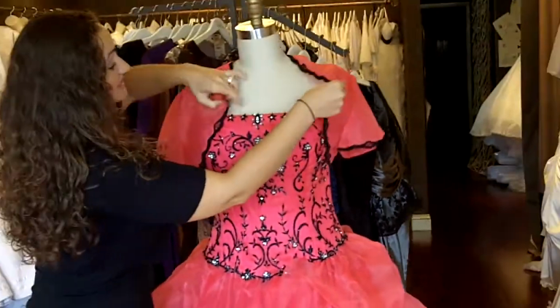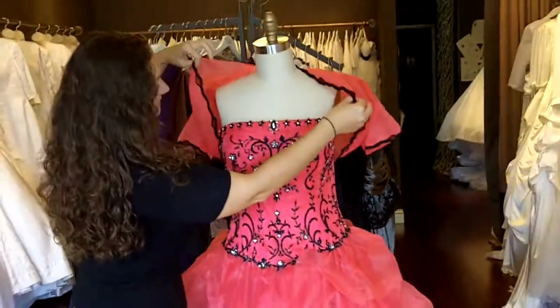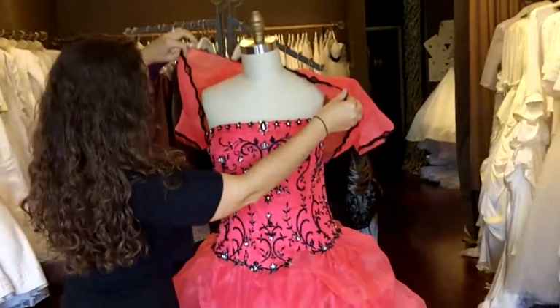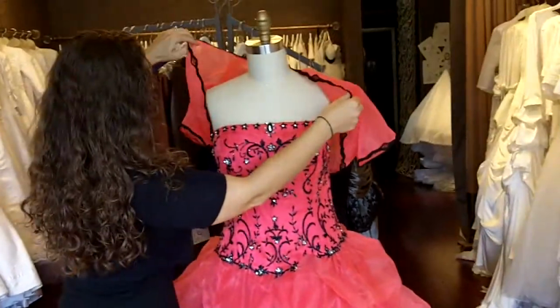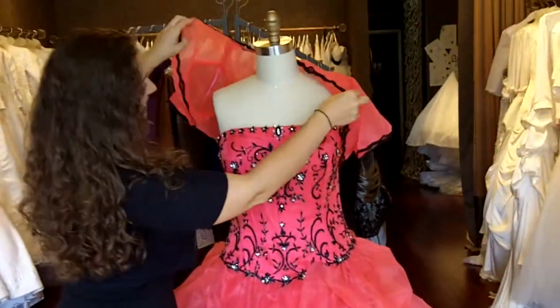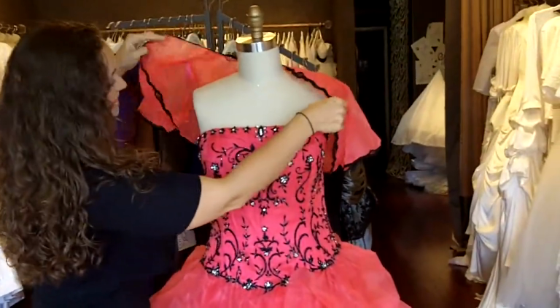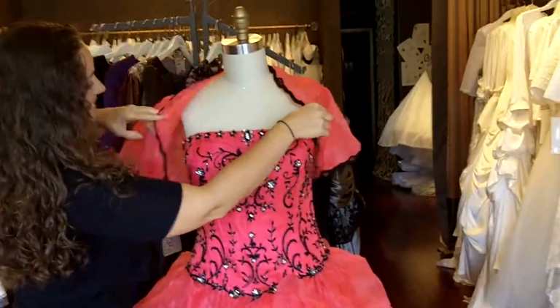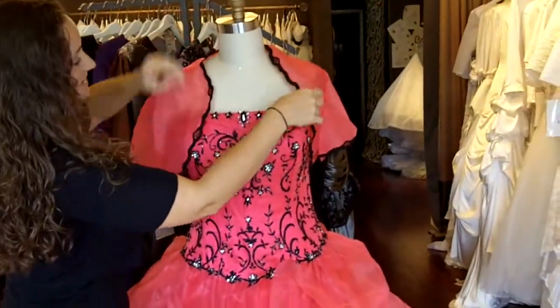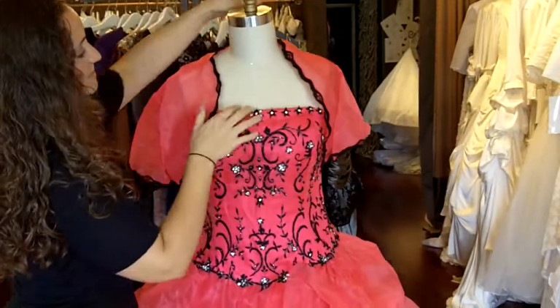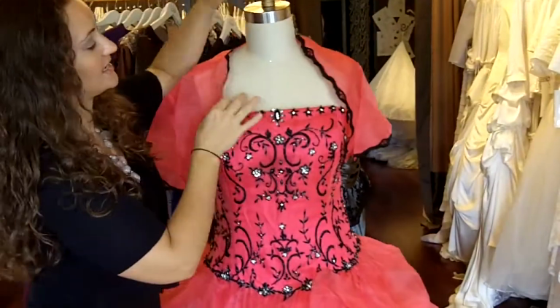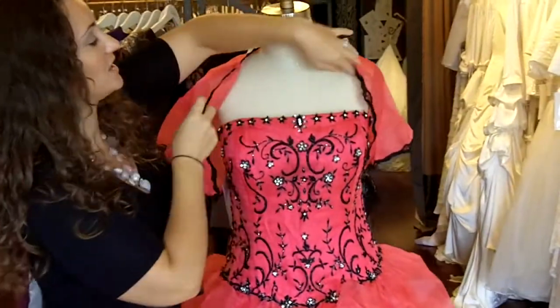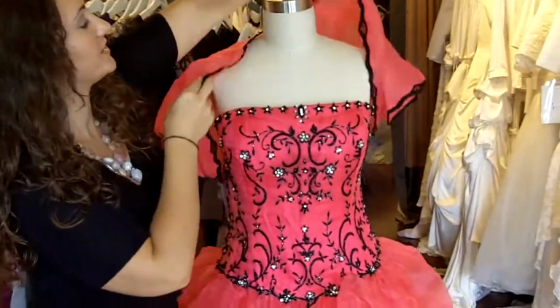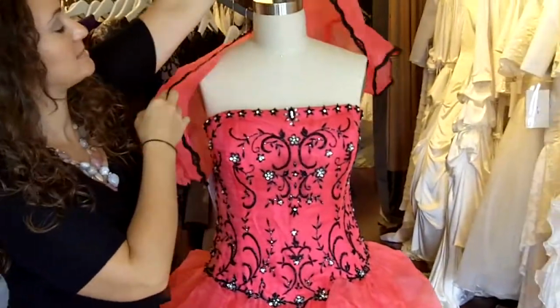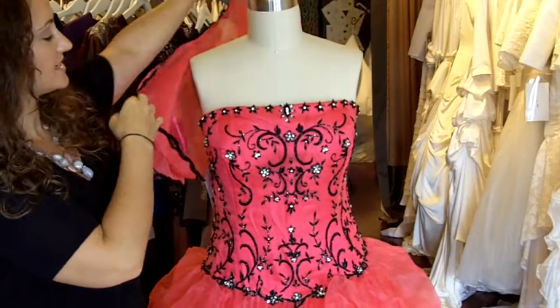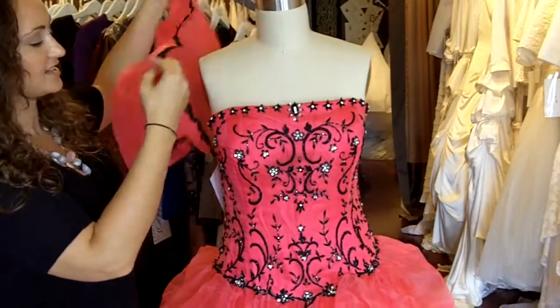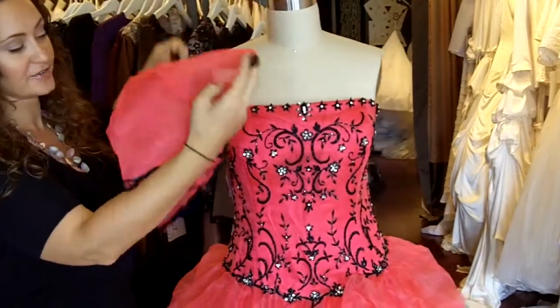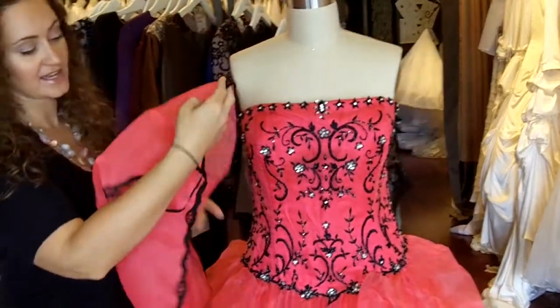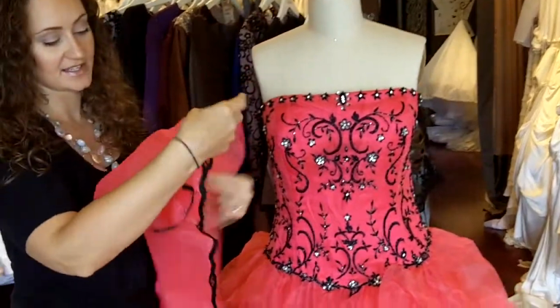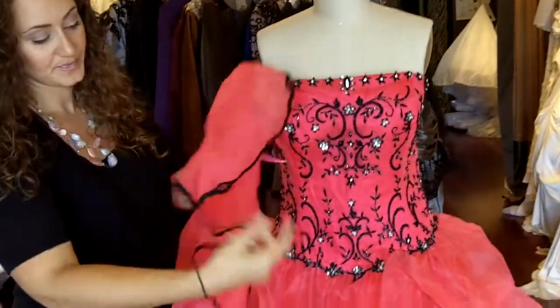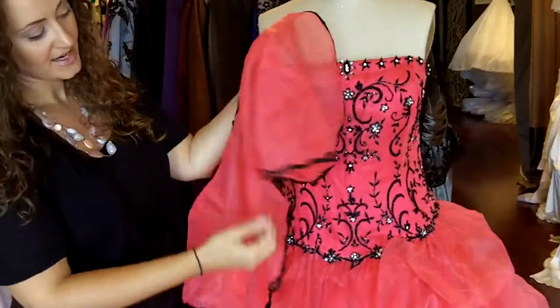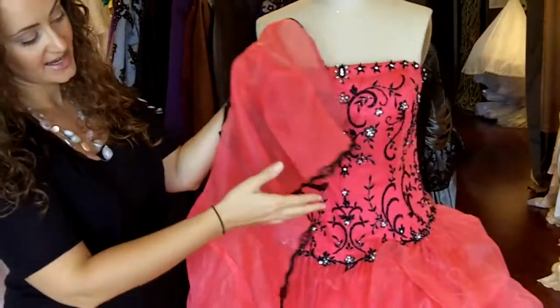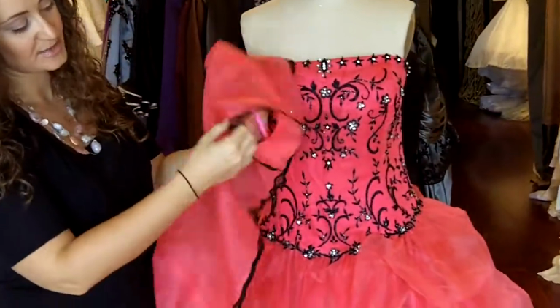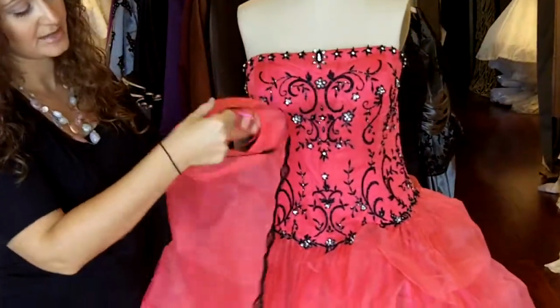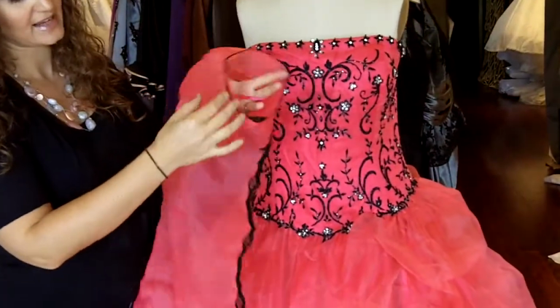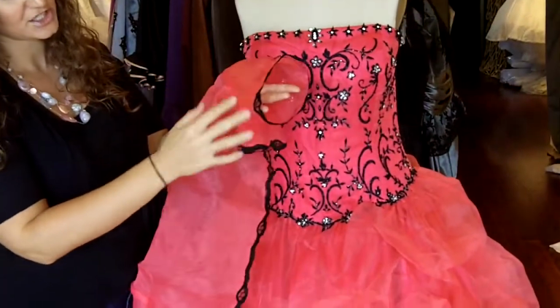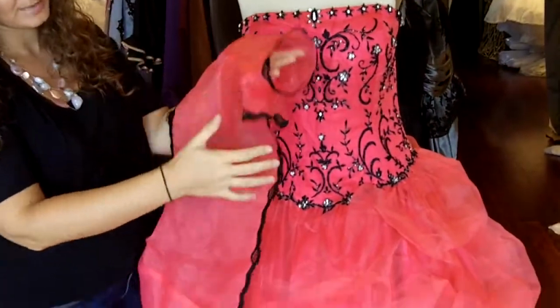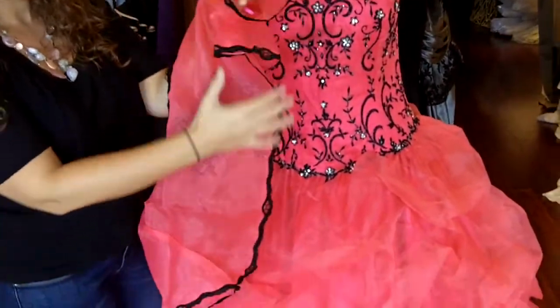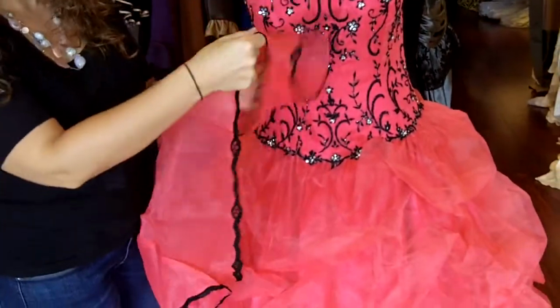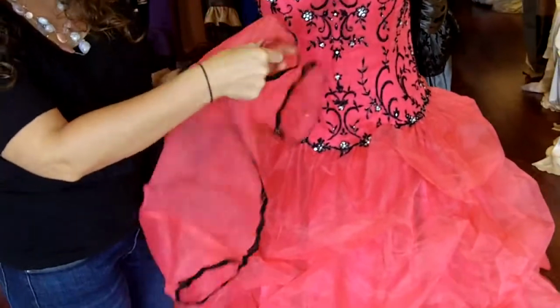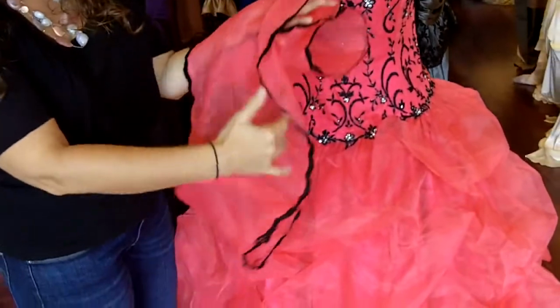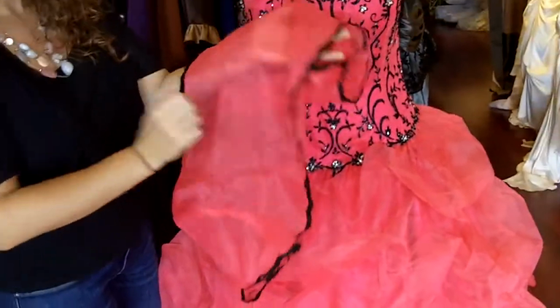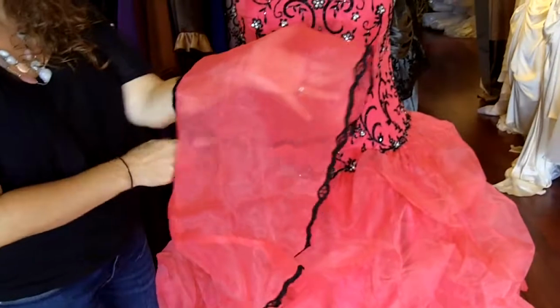This one actually is a Valera jacket that can be taken off and it's made entirely out of organza, and it has really pretty black lace trim on the sleeve and on the edge of the jacket.